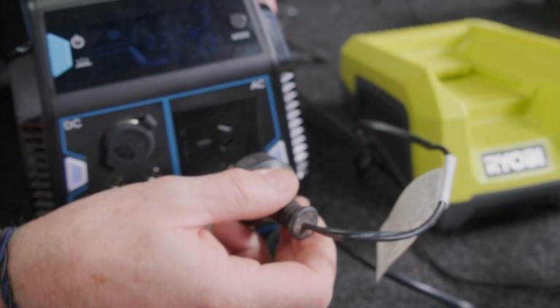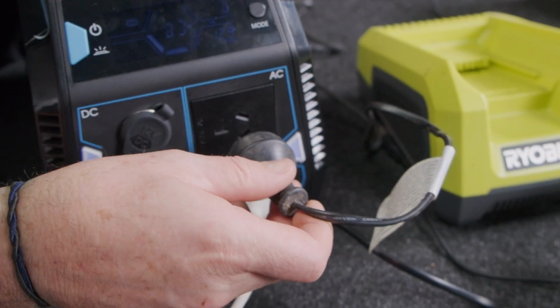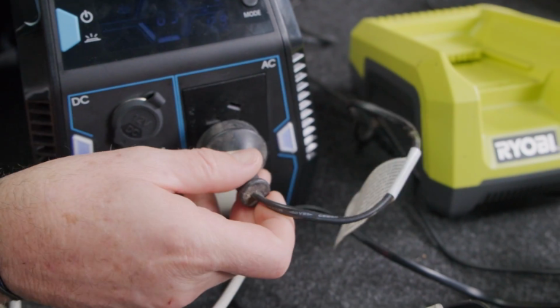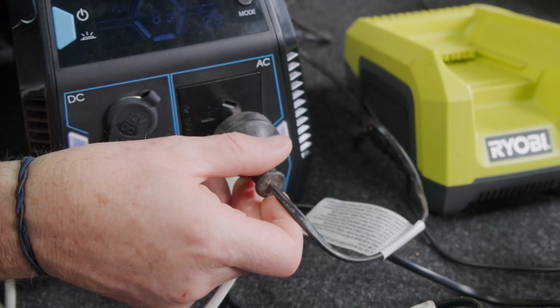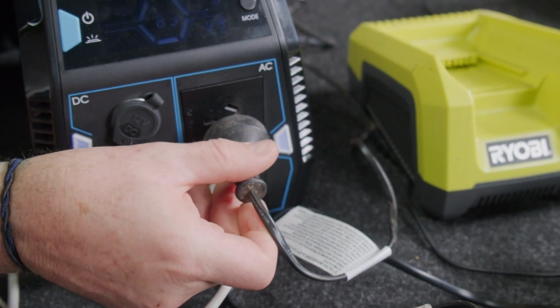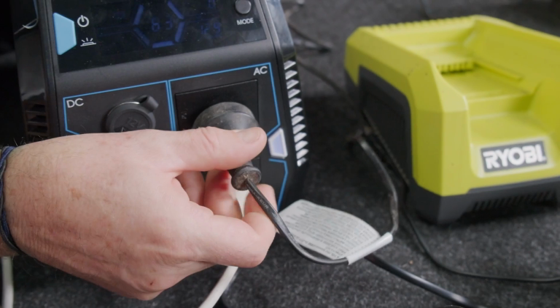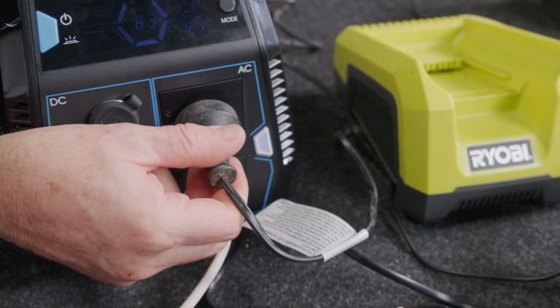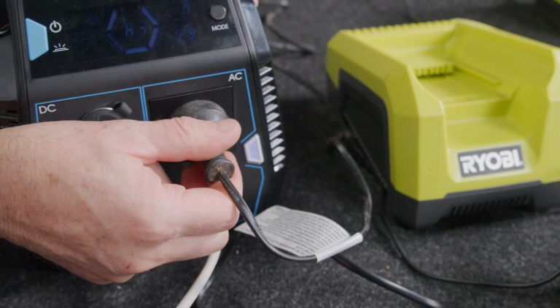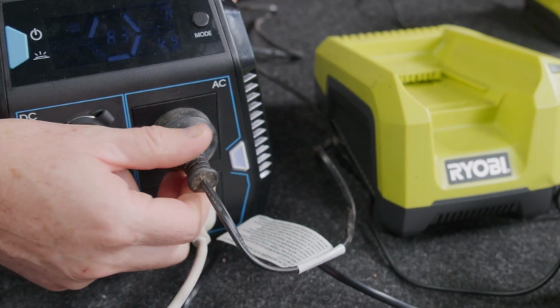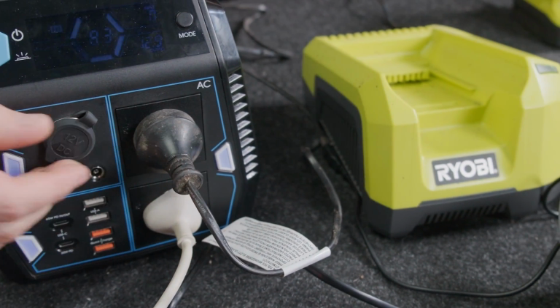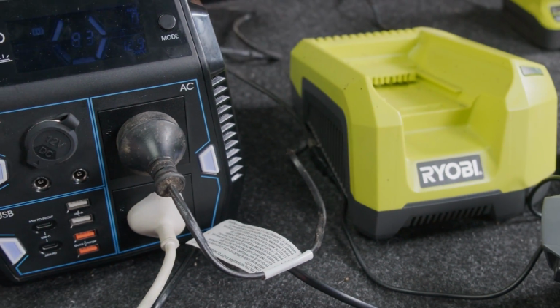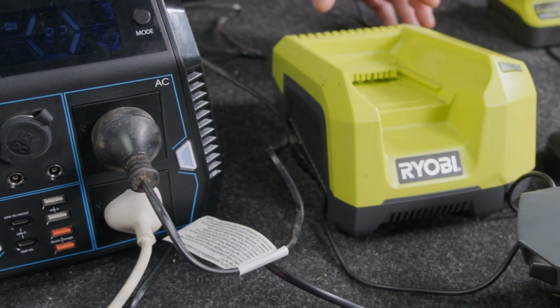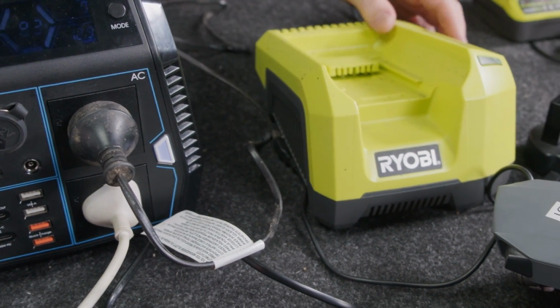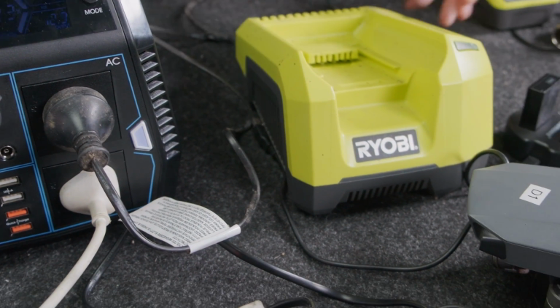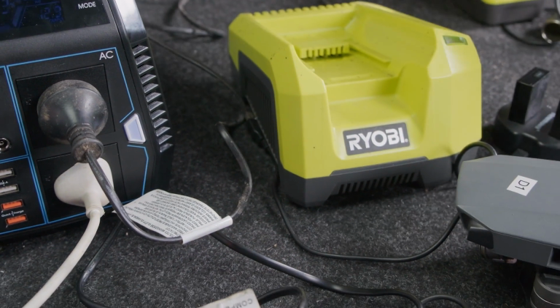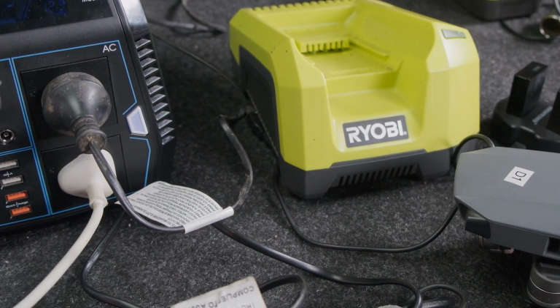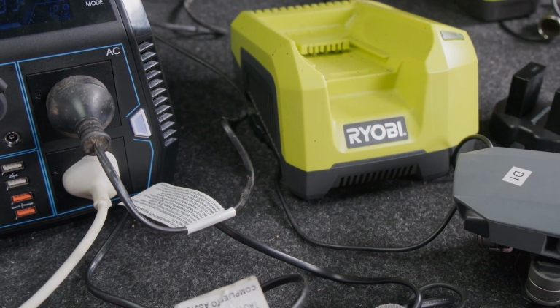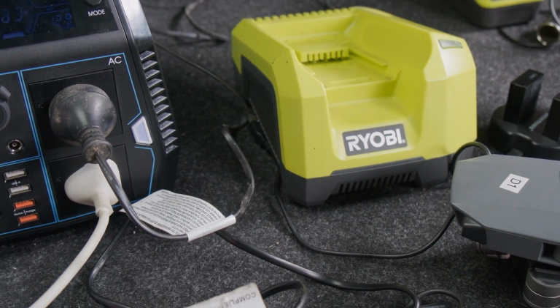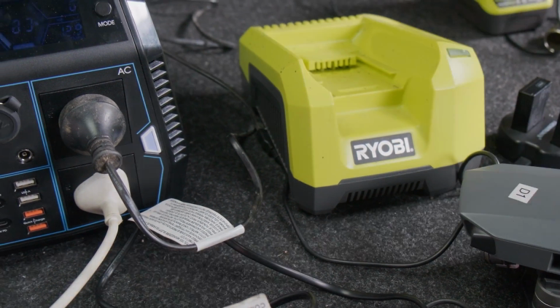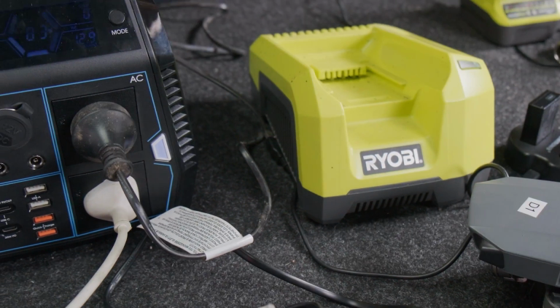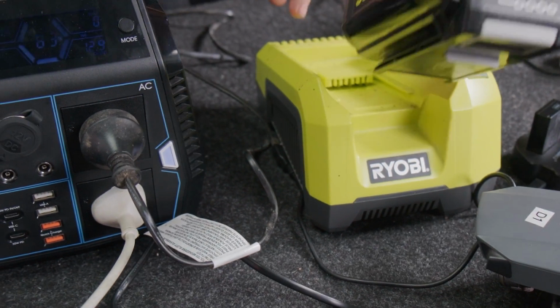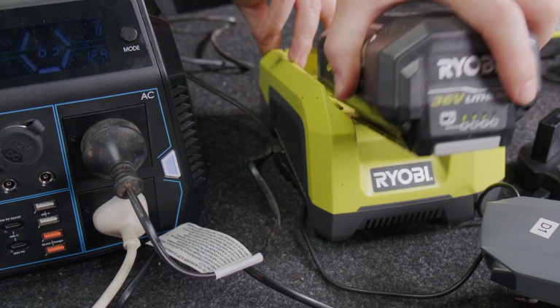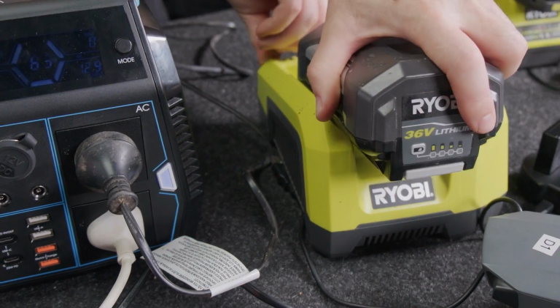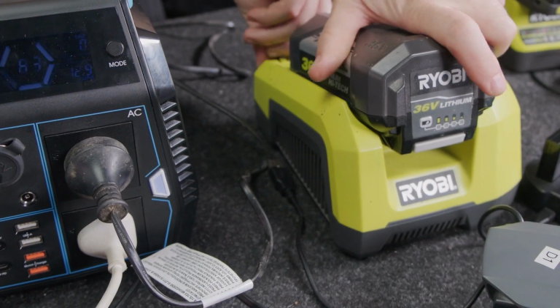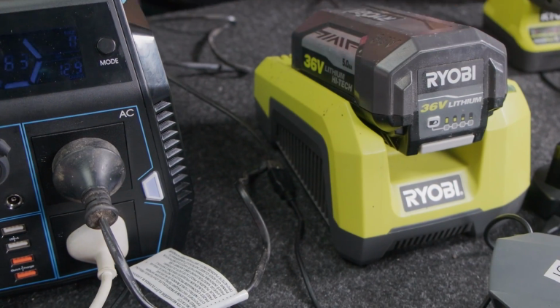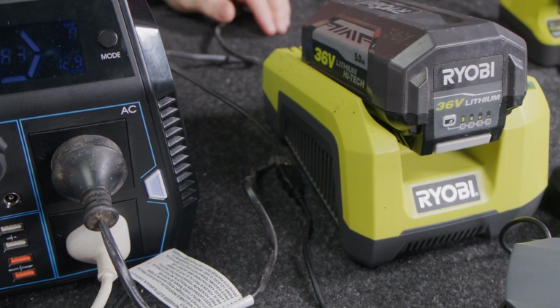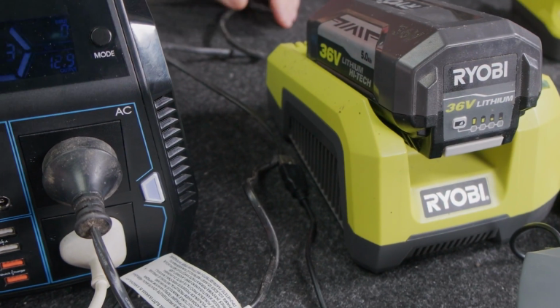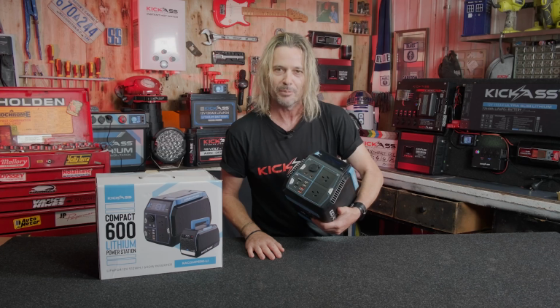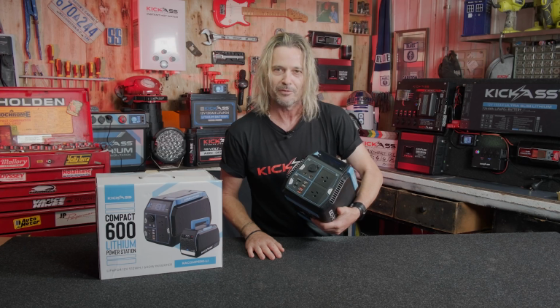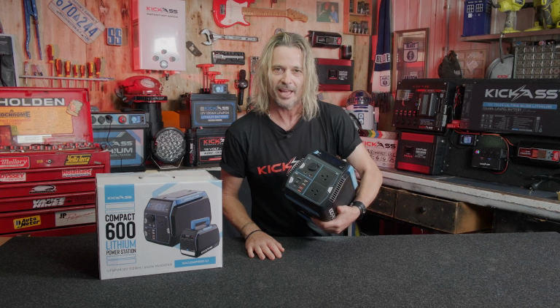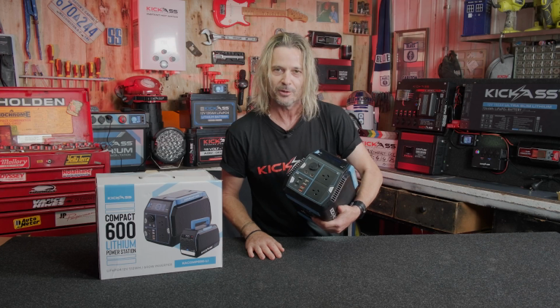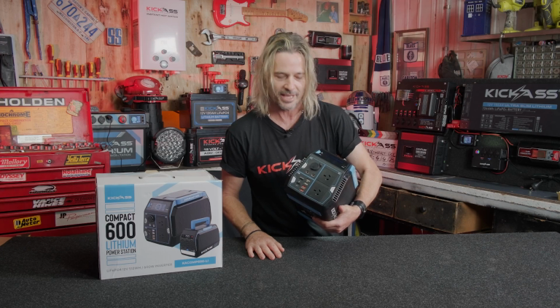You've got drill batteries, TVs, our kick-ass projector, tool batteries — you can even run fridges off it. You name it, 600 watt in-built inverter. How cool is that?